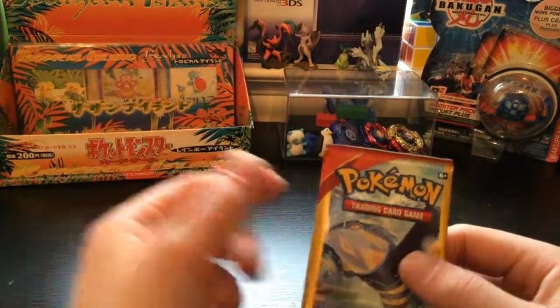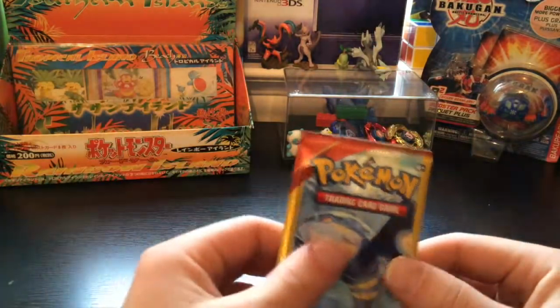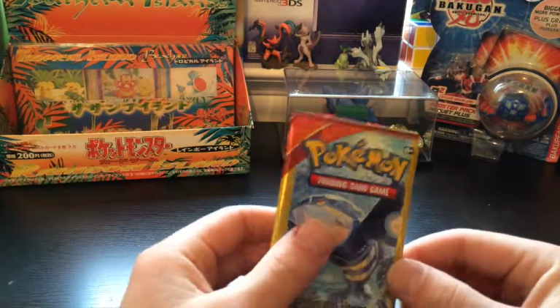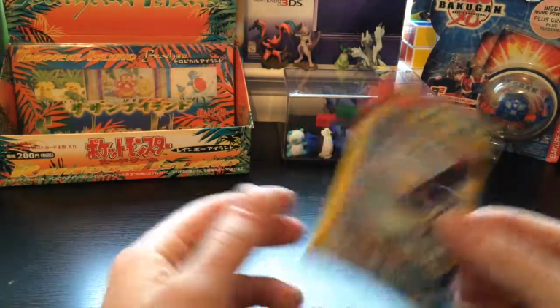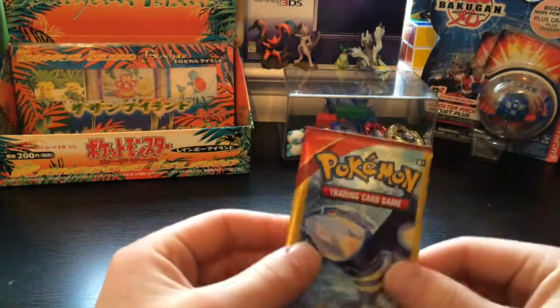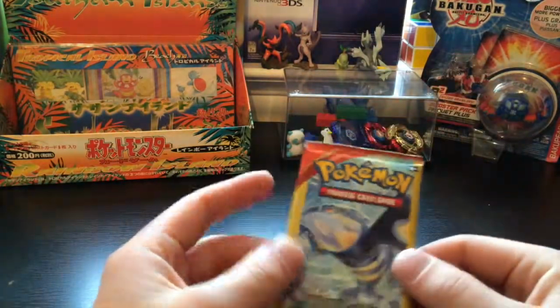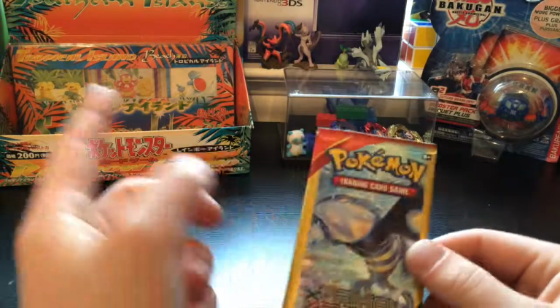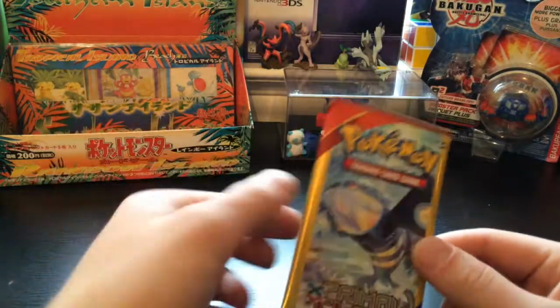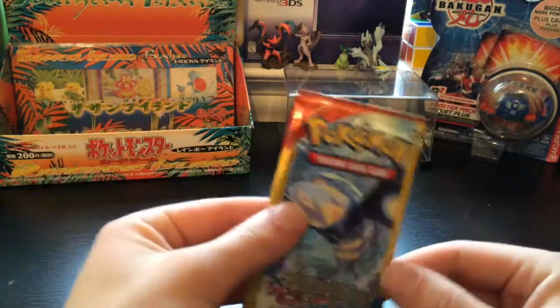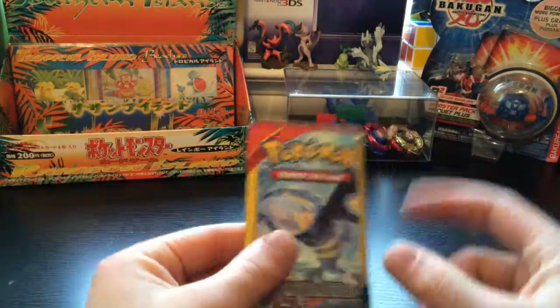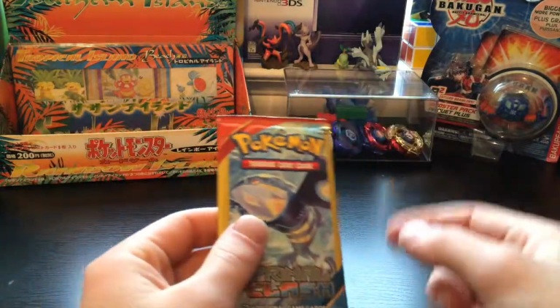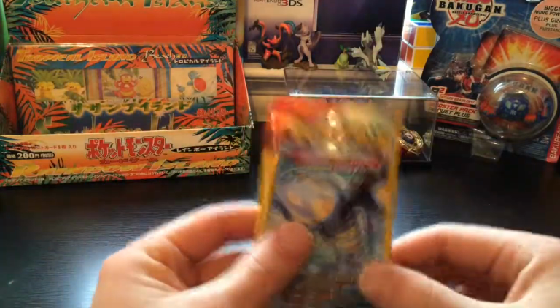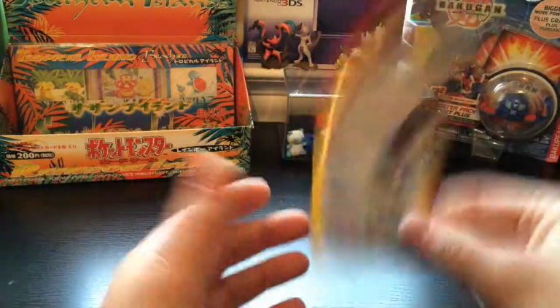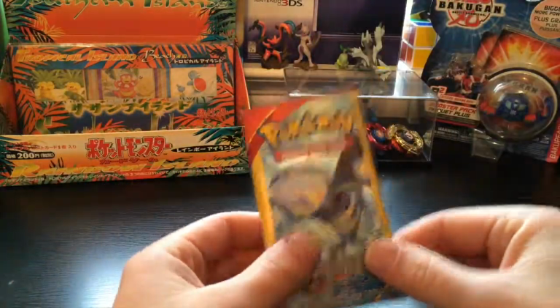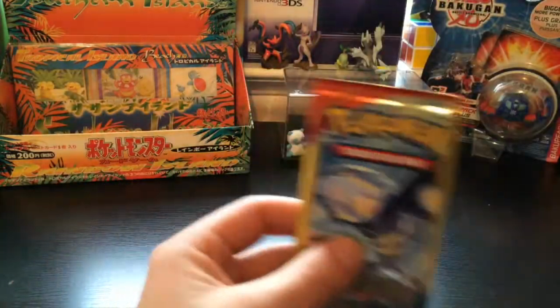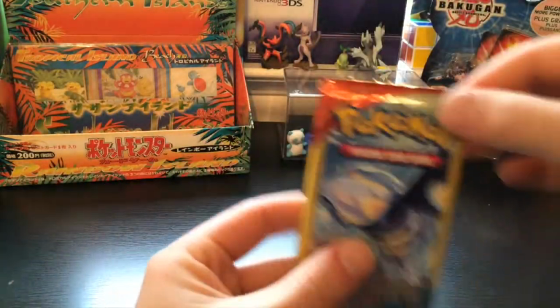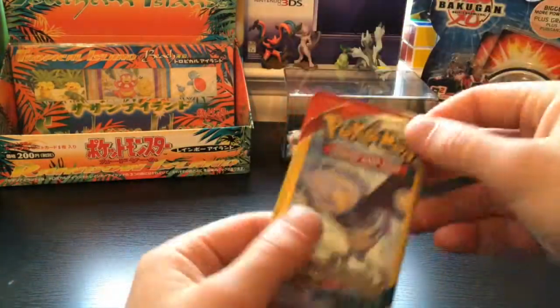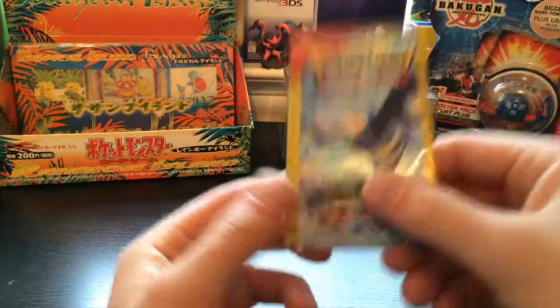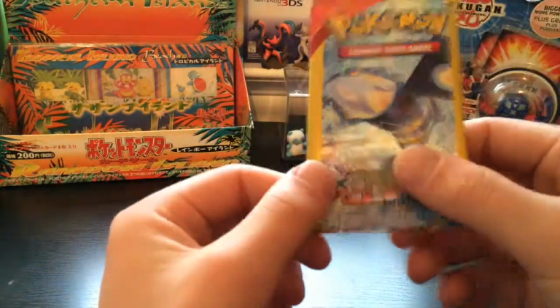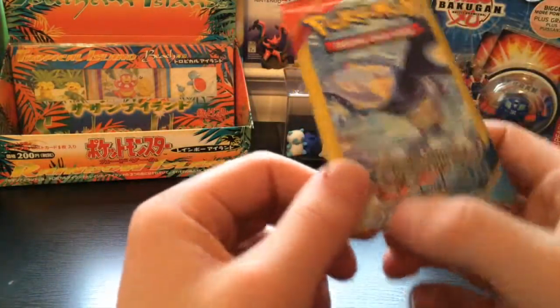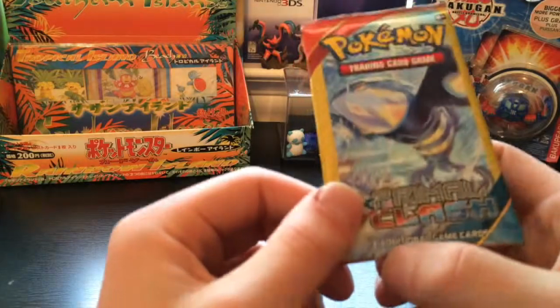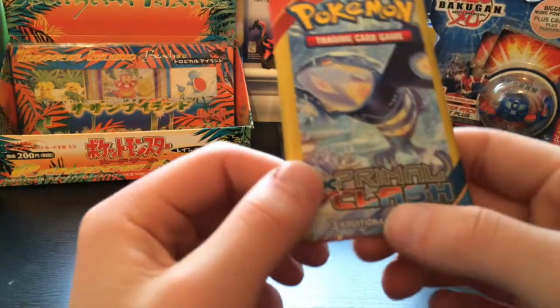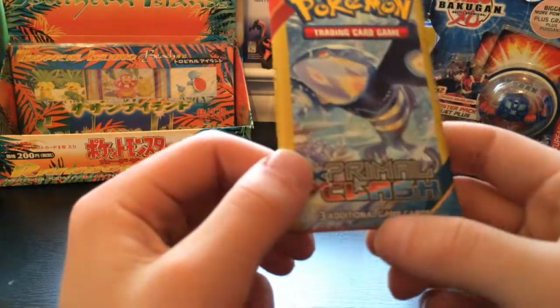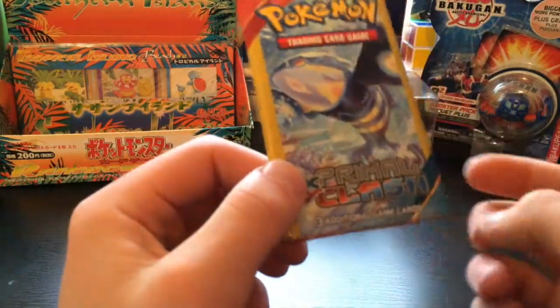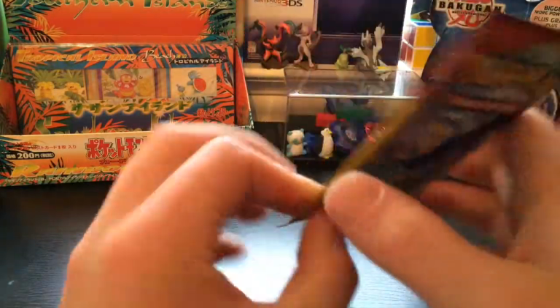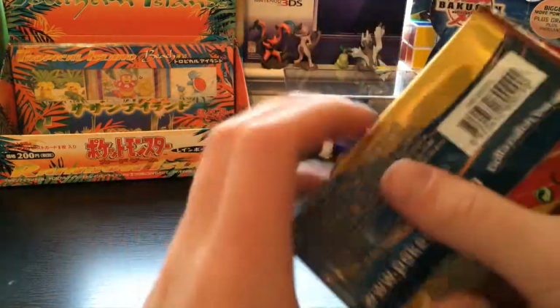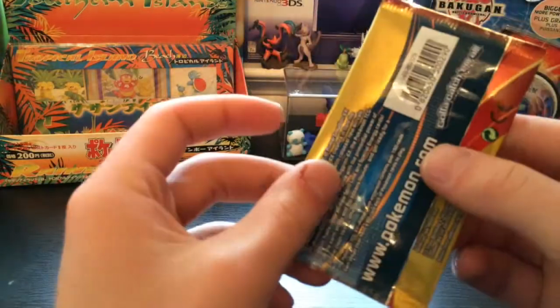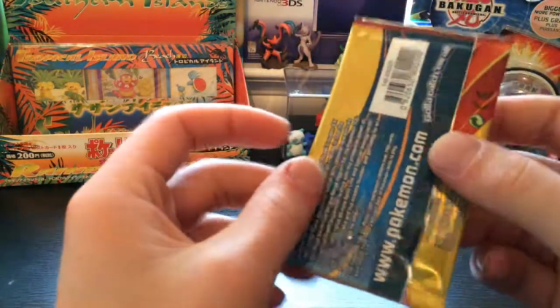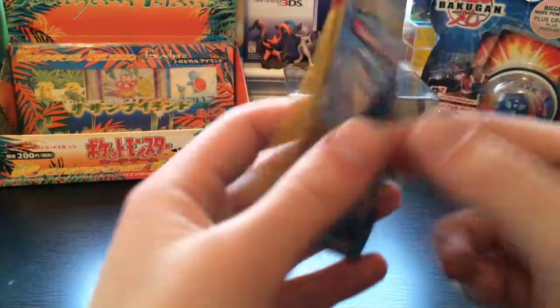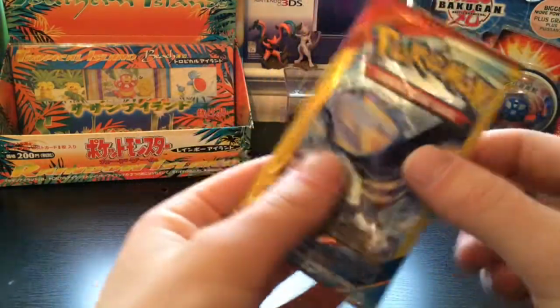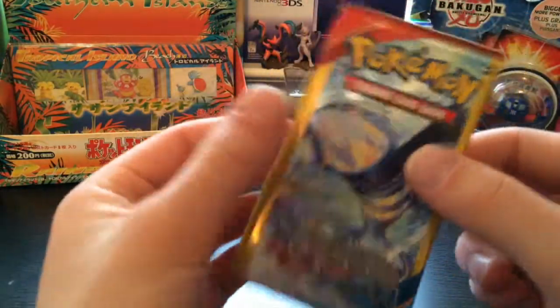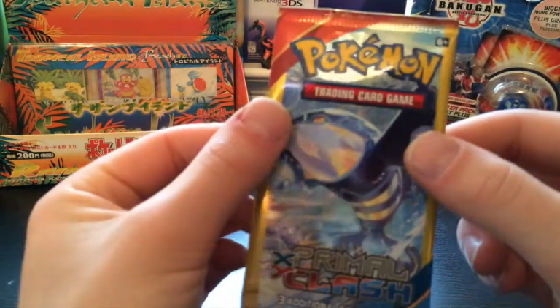I'm probably going to keep them because I know what the cards are — they're just in there, they look nice. Got Pokemon TCG. This is one of the three card packs you can get and it's a dollar store one.